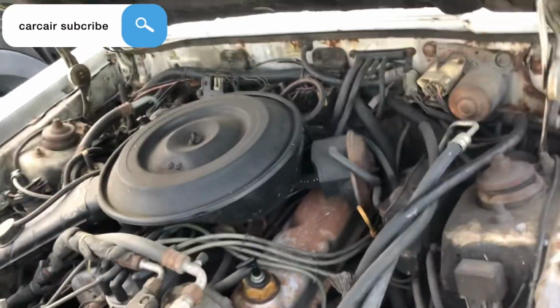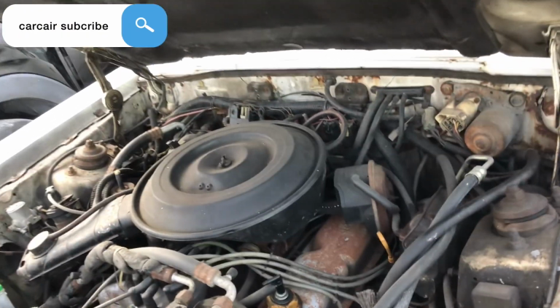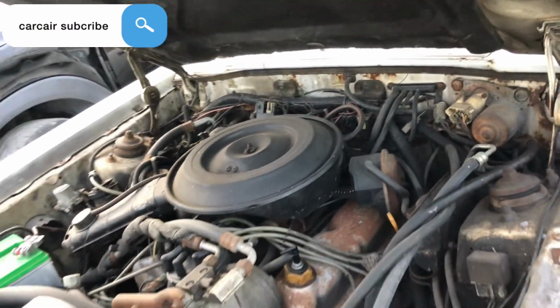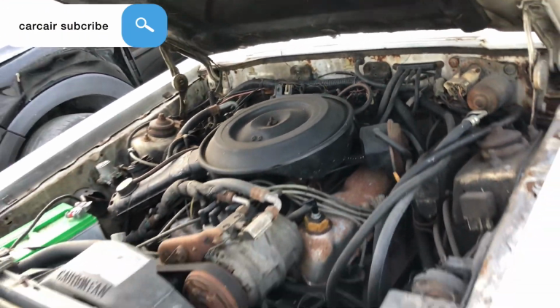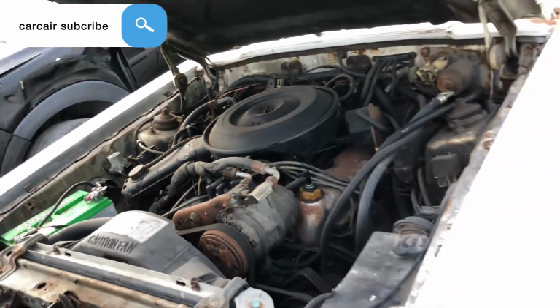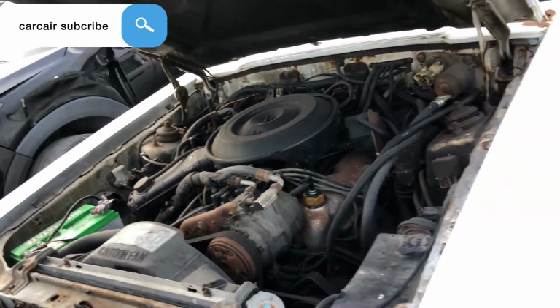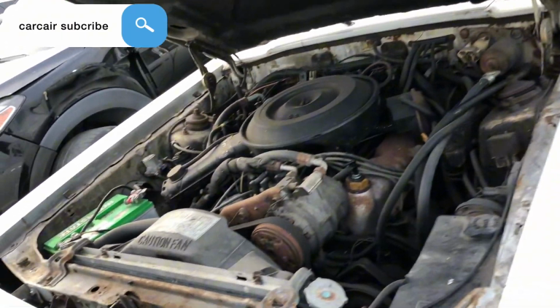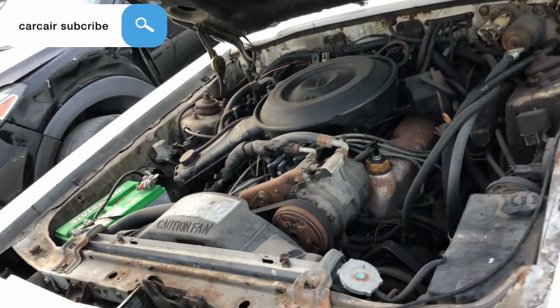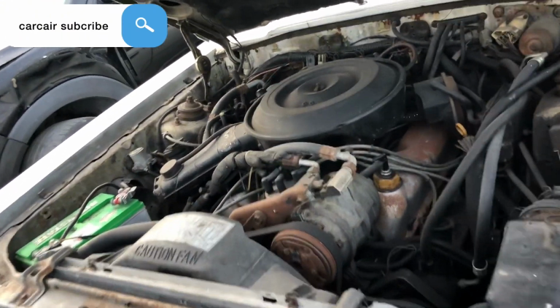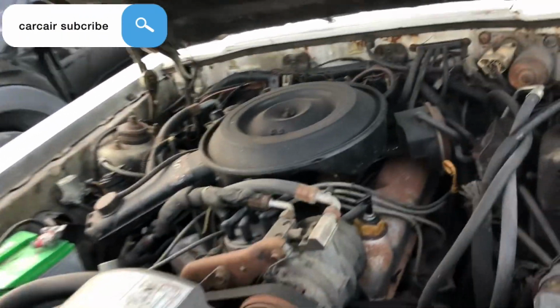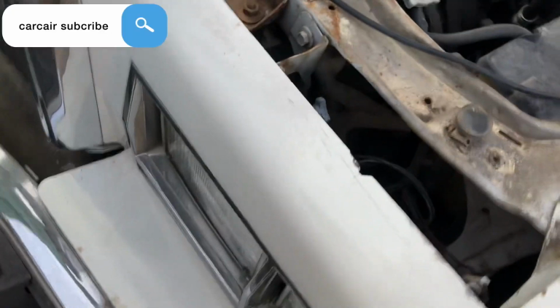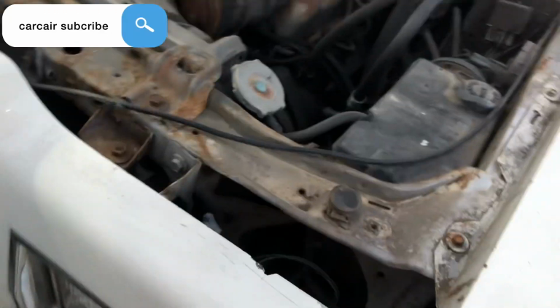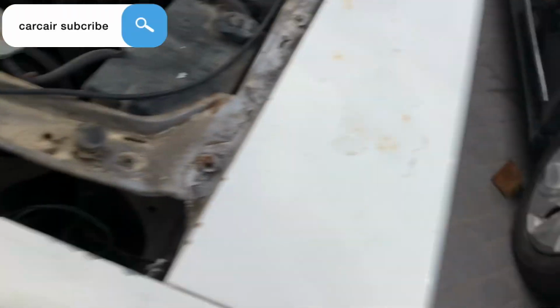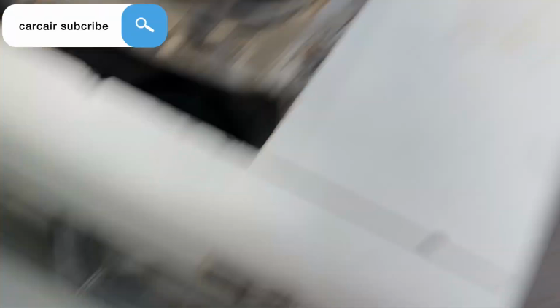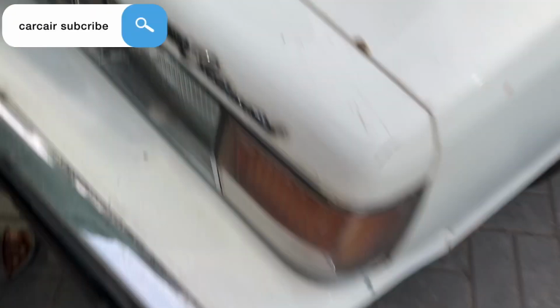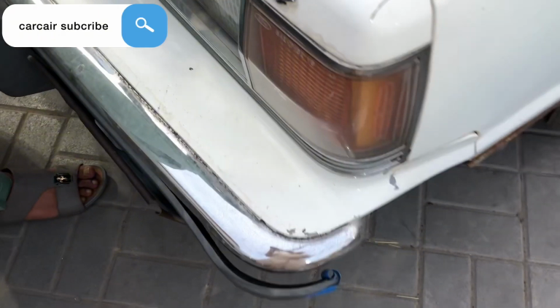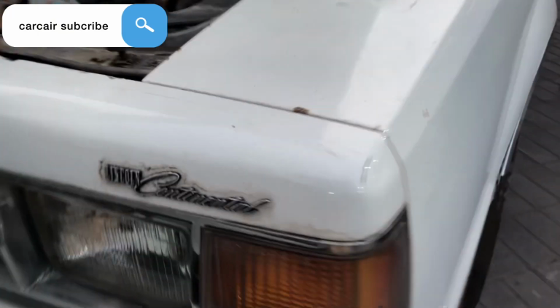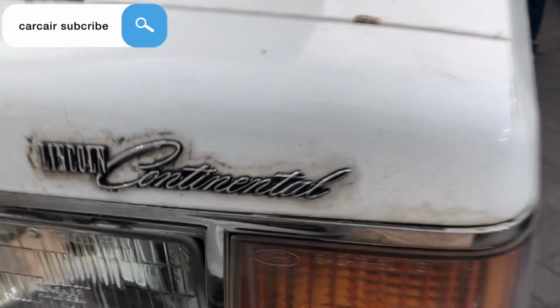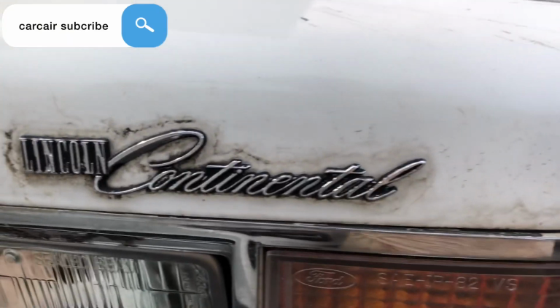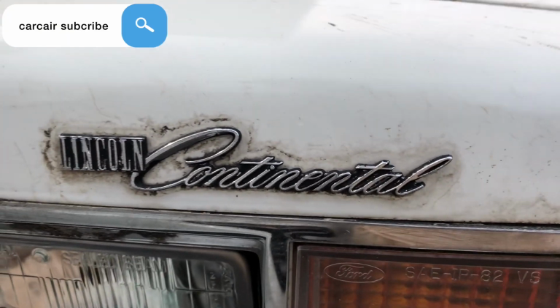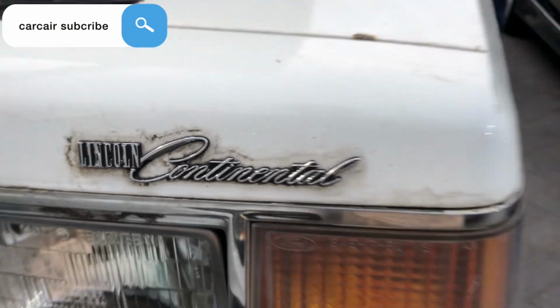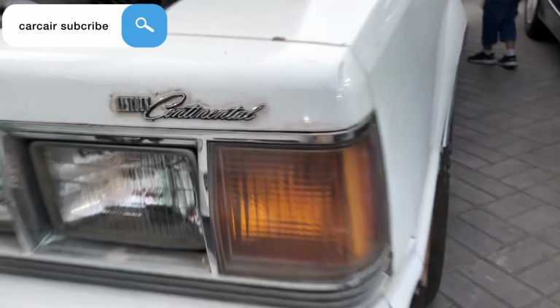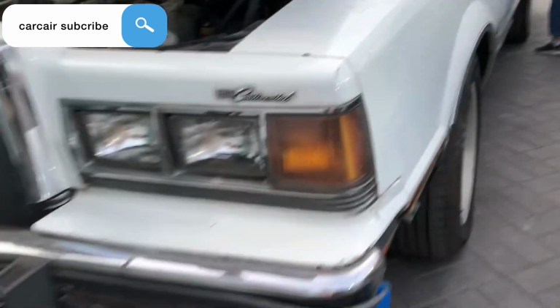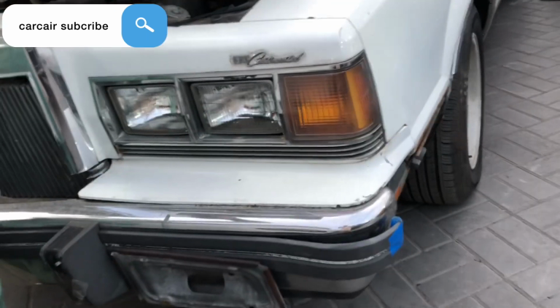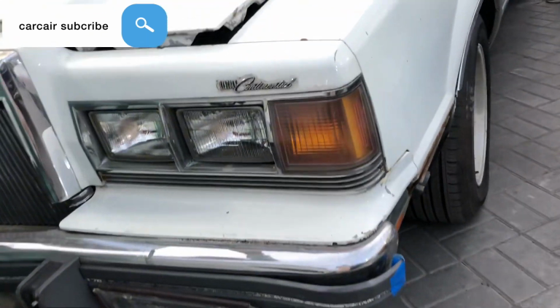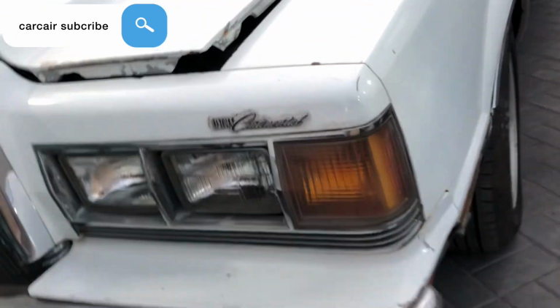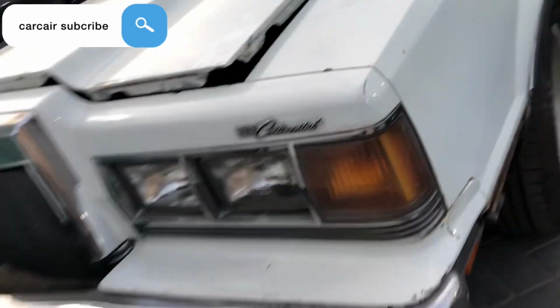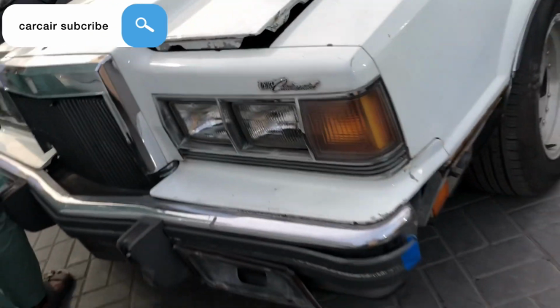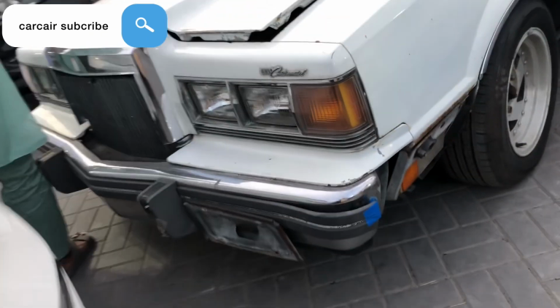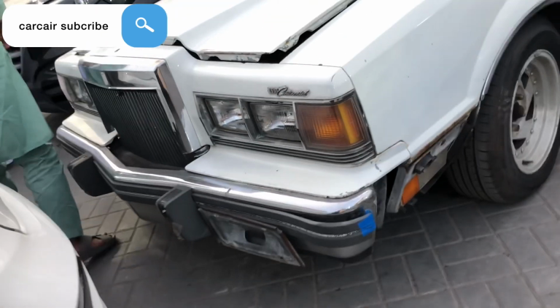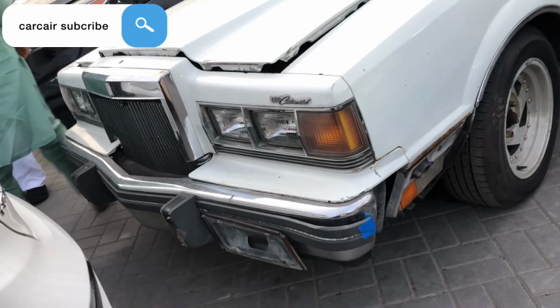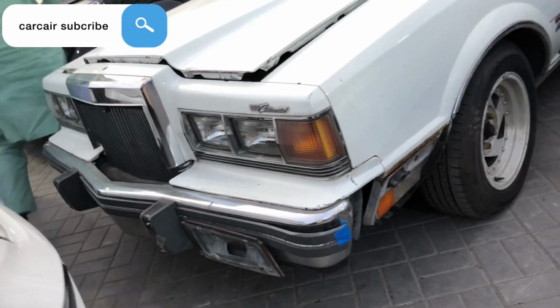This car name is Lincoln Continental. Big engine, 8 cylinder. Lincoln Continental — check the front side light.